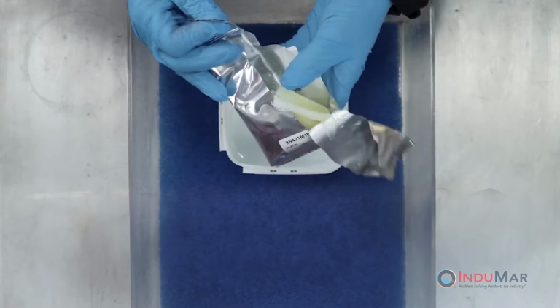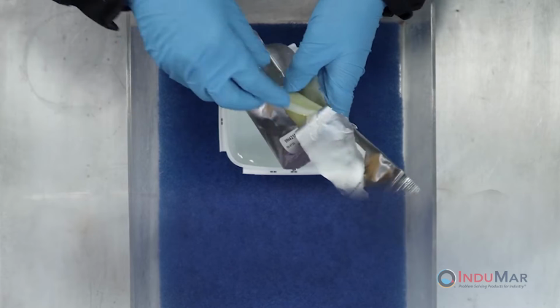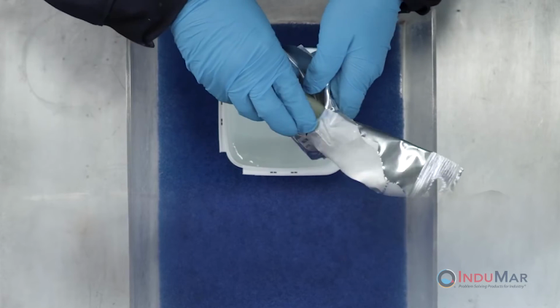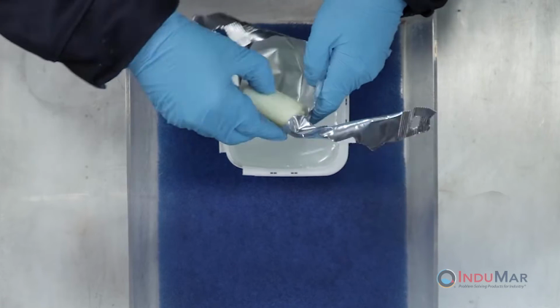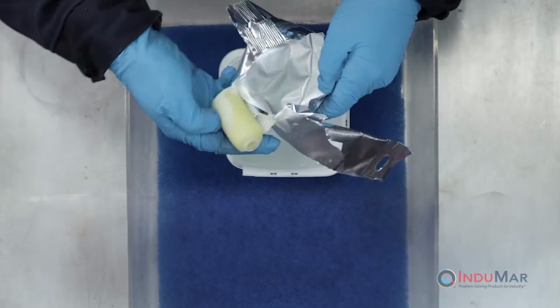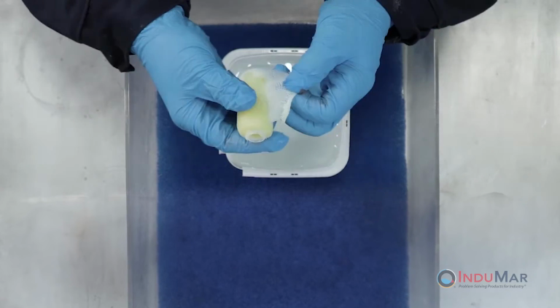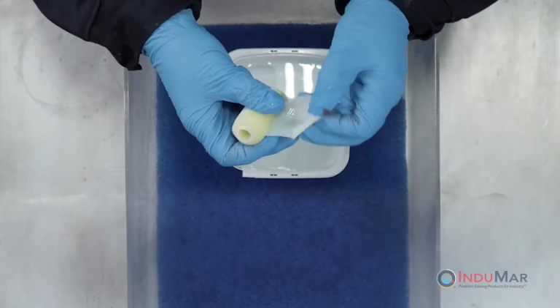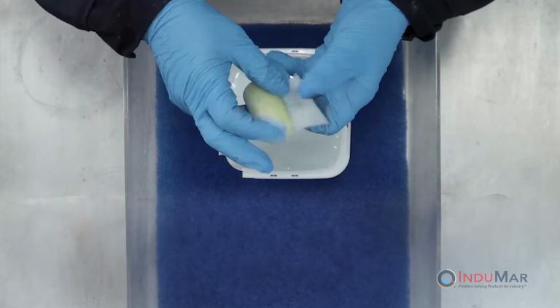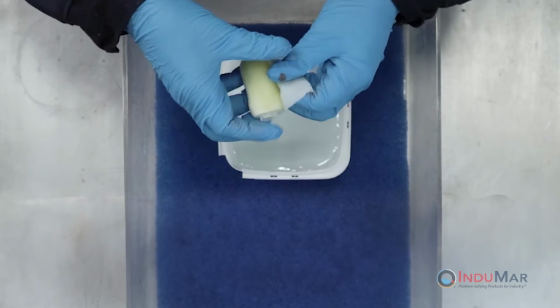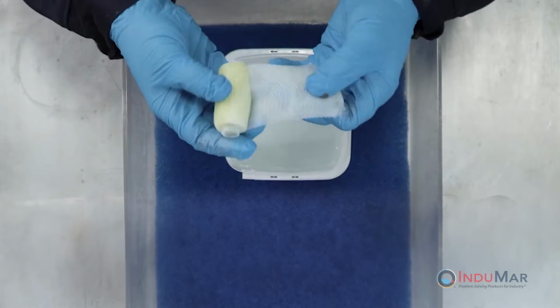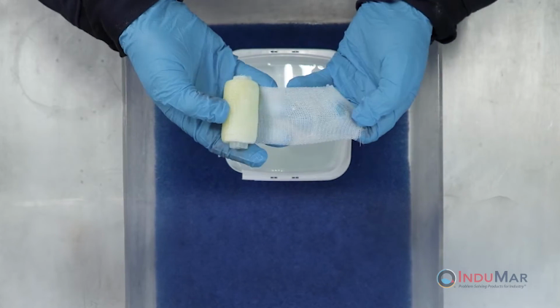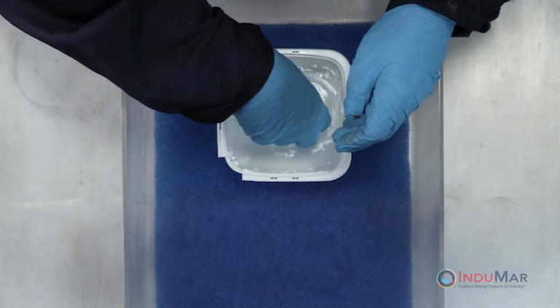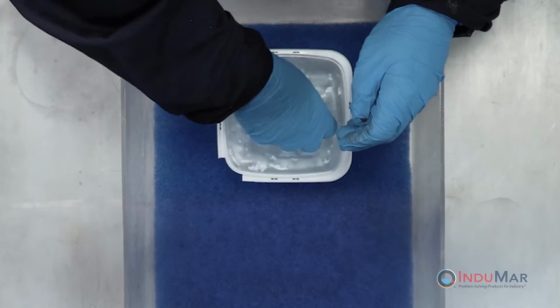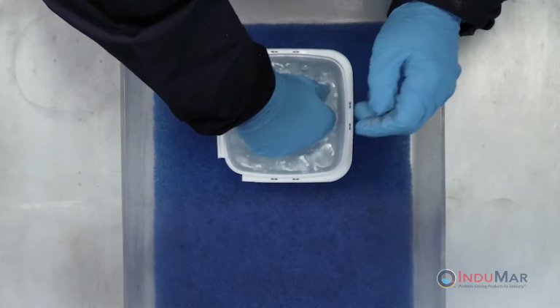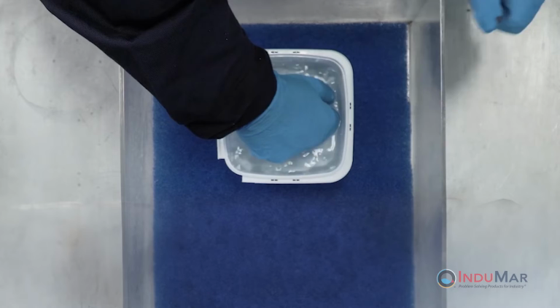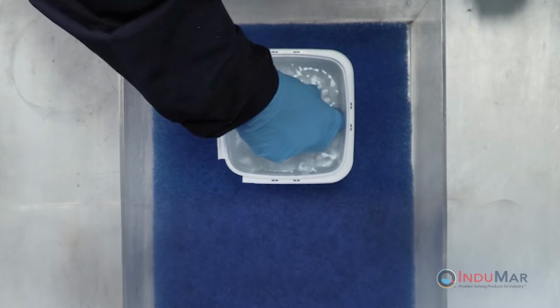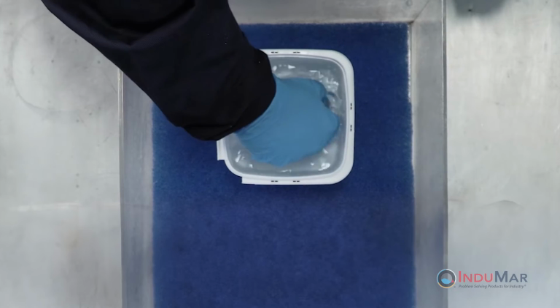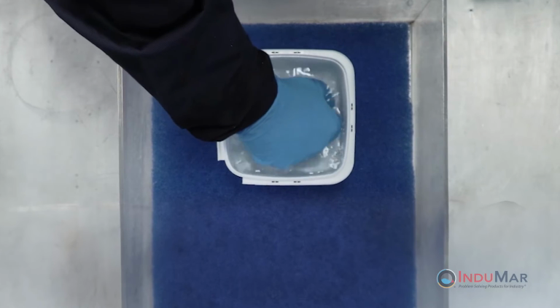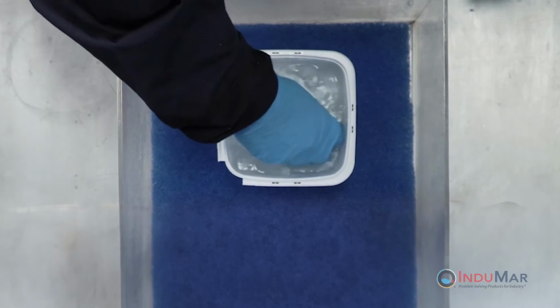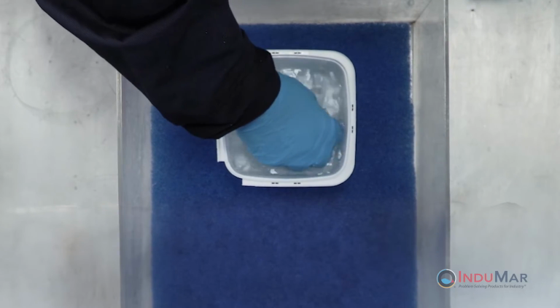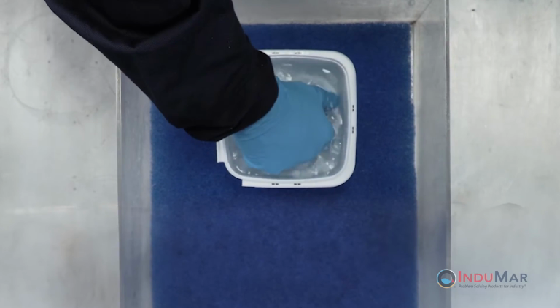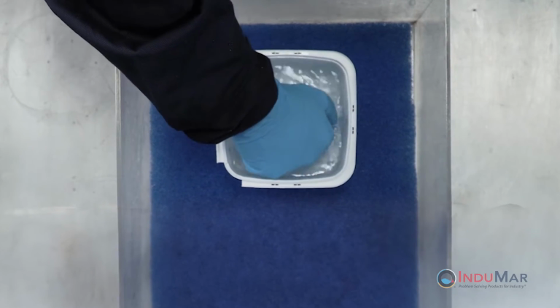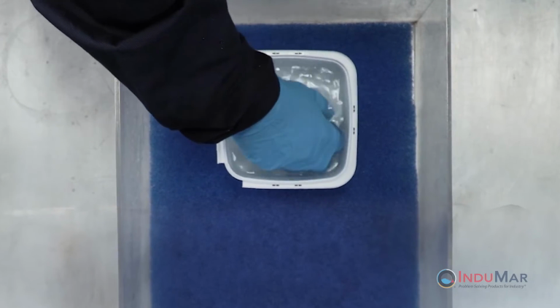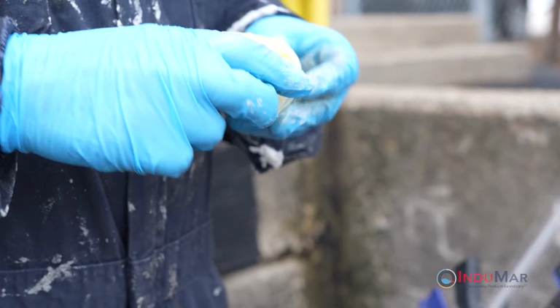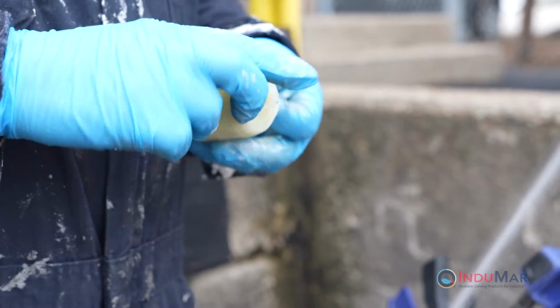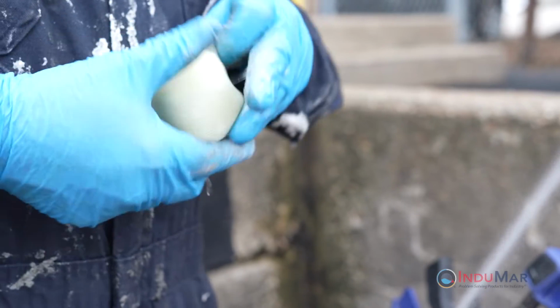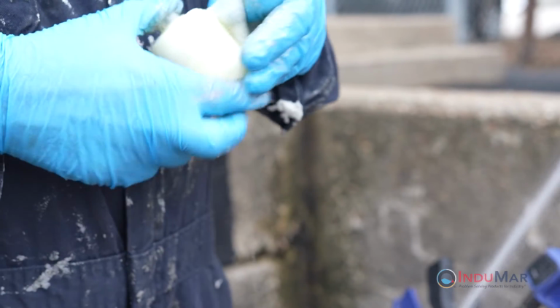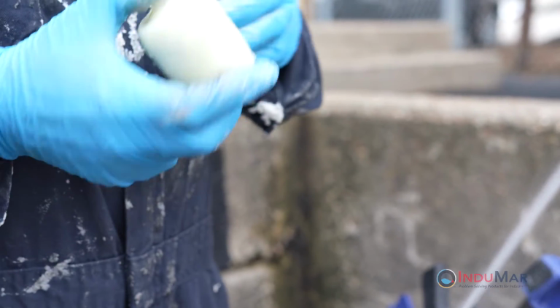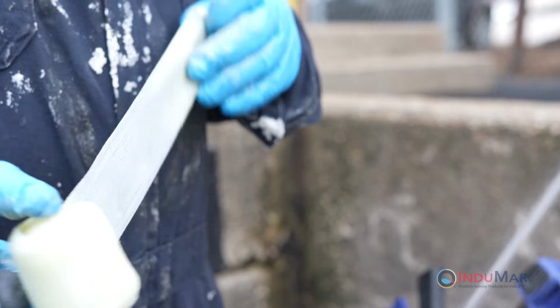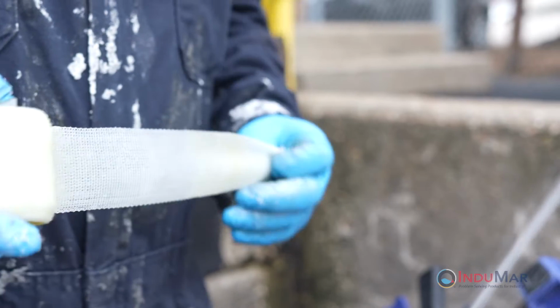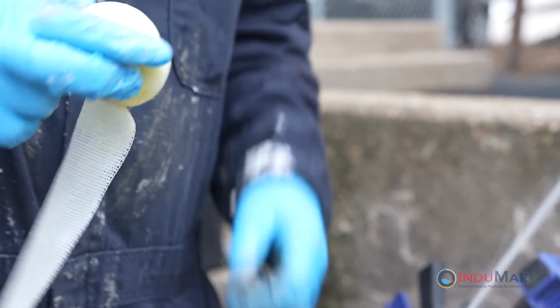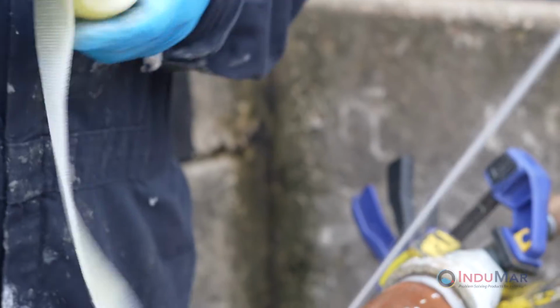Next, tear open the foil pouch at the notch and remove the roll. Immediately immerse the roll in water for about five seconds while firmly squeezing the roll three times. Remove from the water and unroll approximately 10 inches of tape.